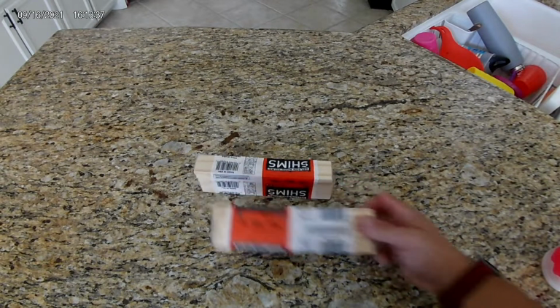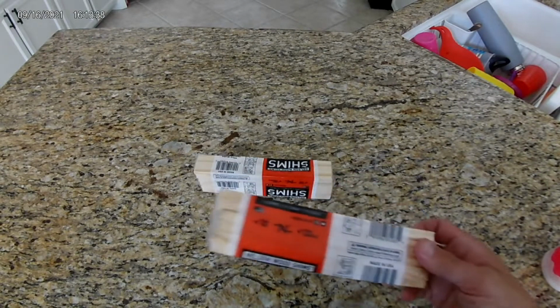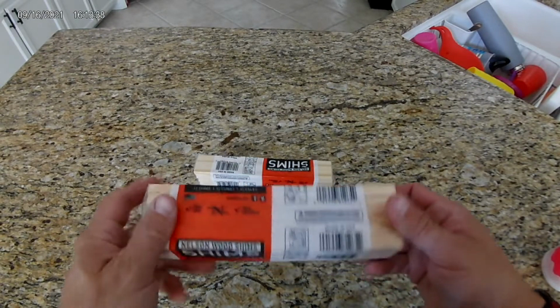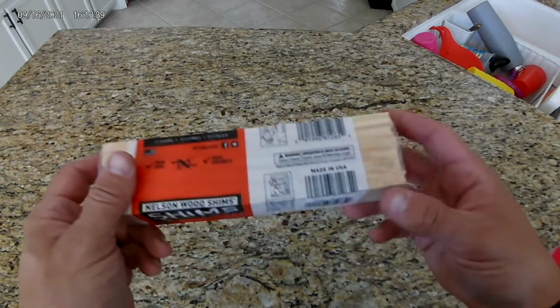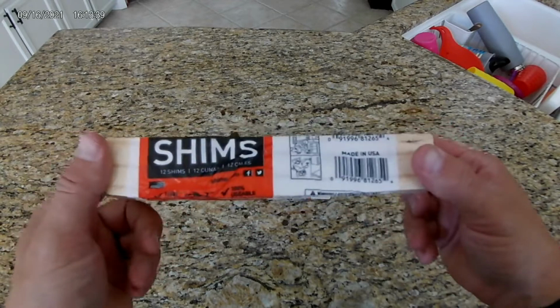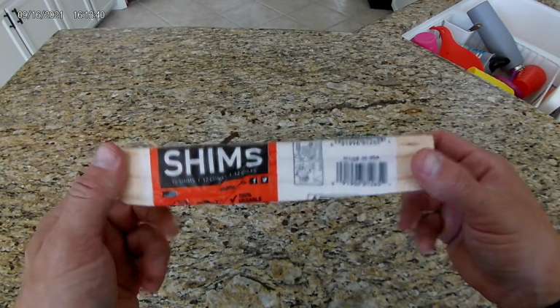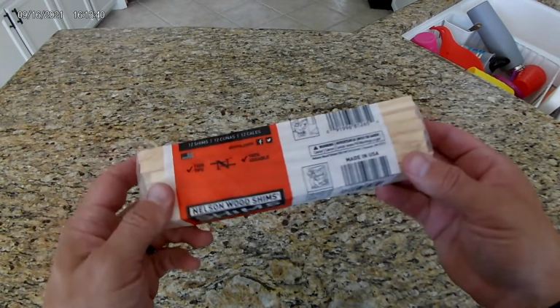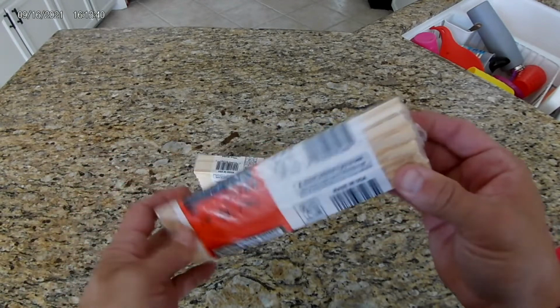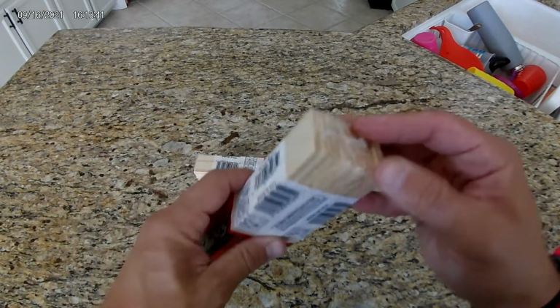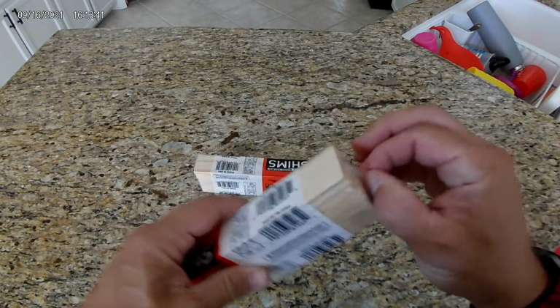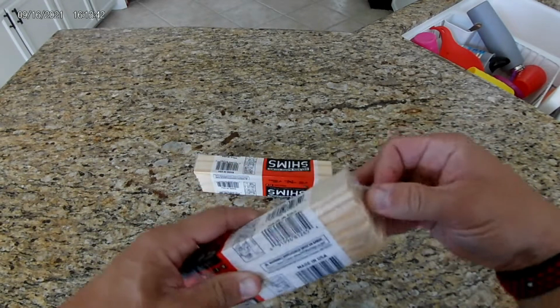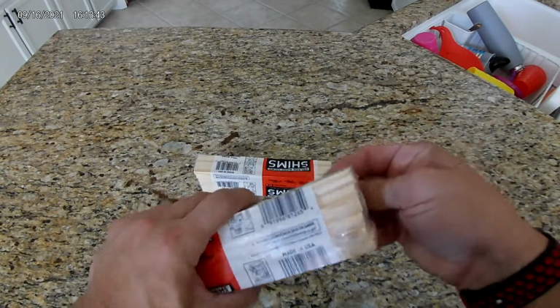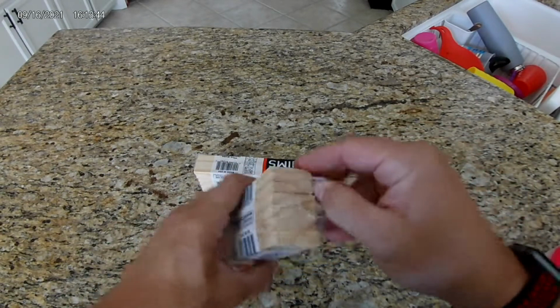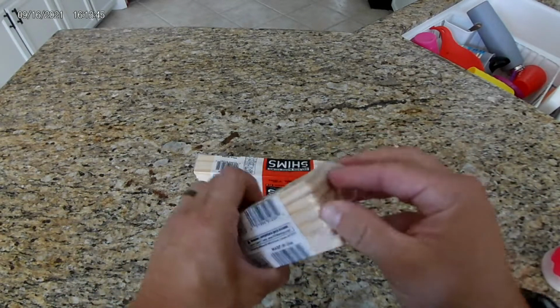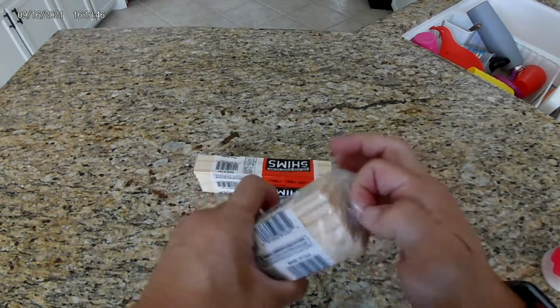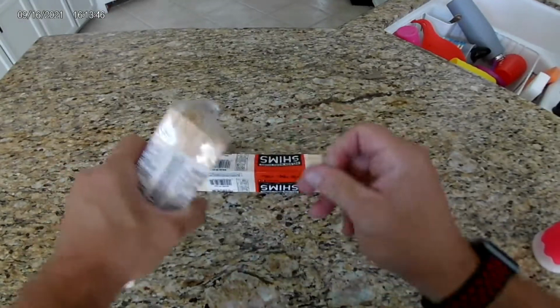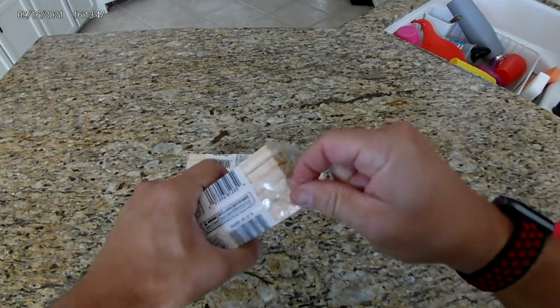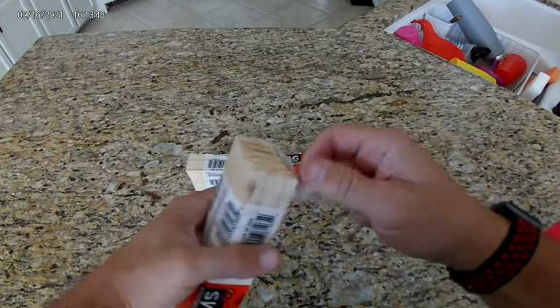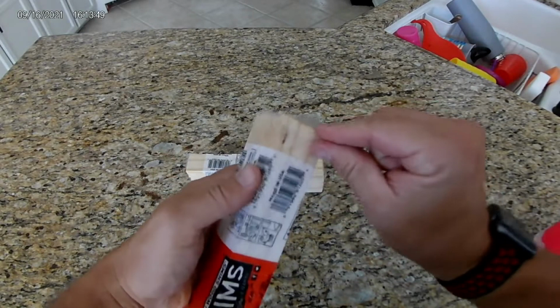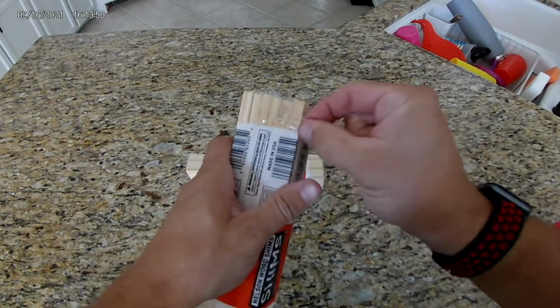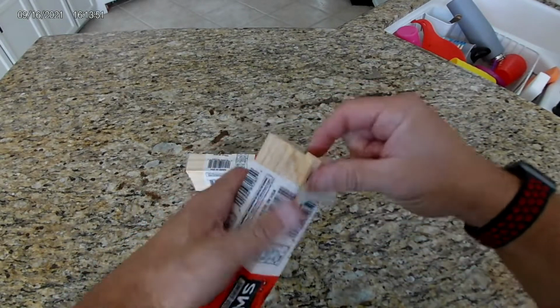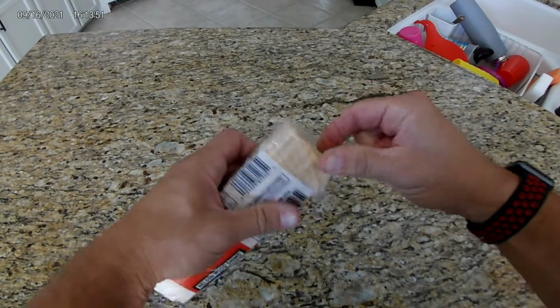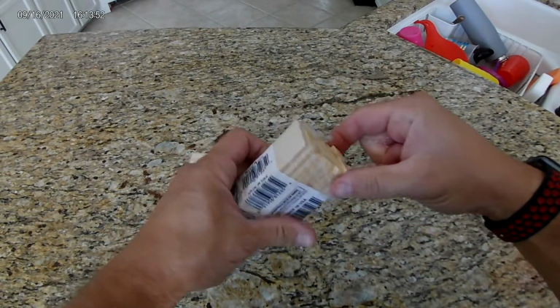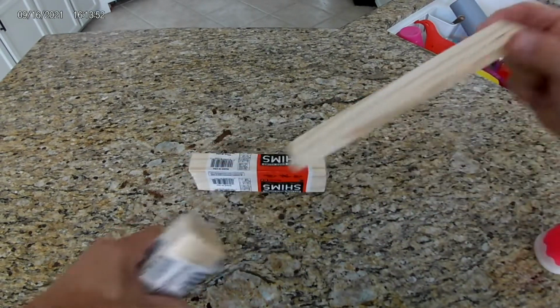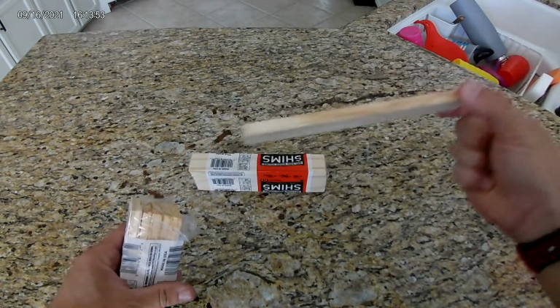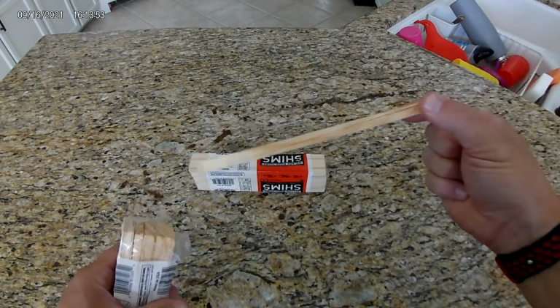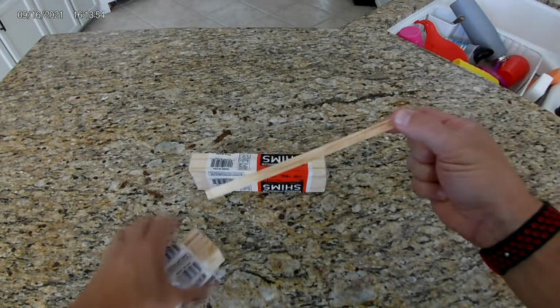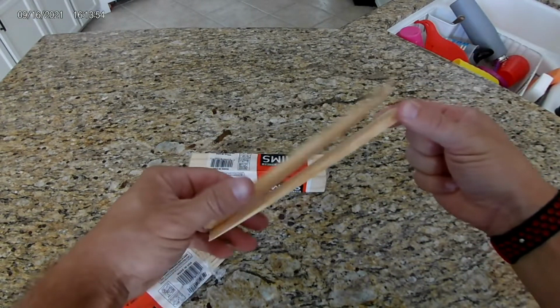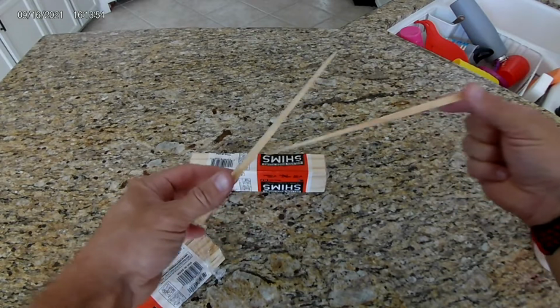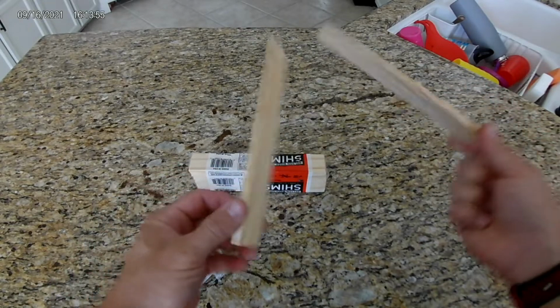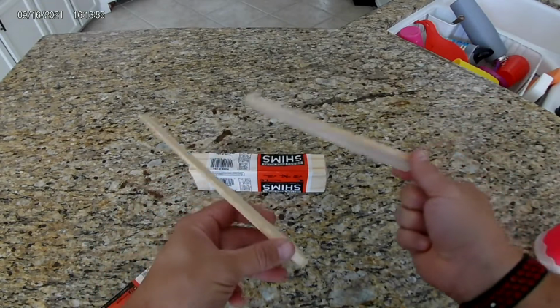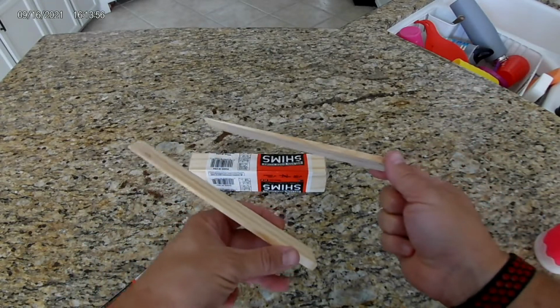The only thing I had to buy for this project were these wood shims. You can find them at any local hardware store like Home Depot or Lowe's, or you can order them online. As usual, links are in the description.